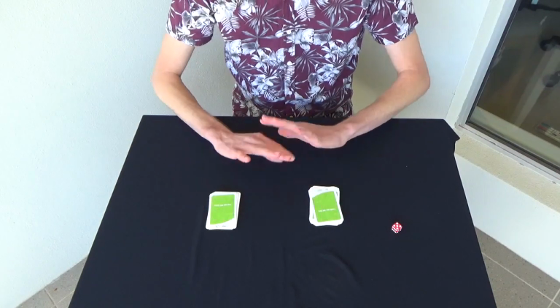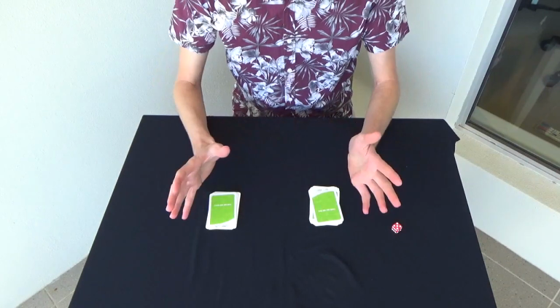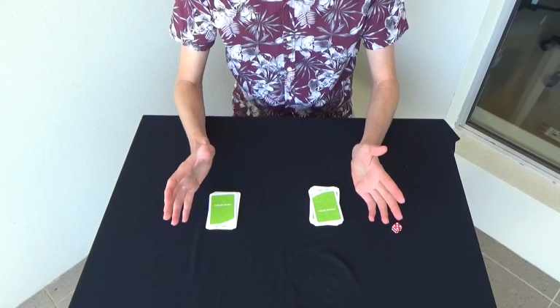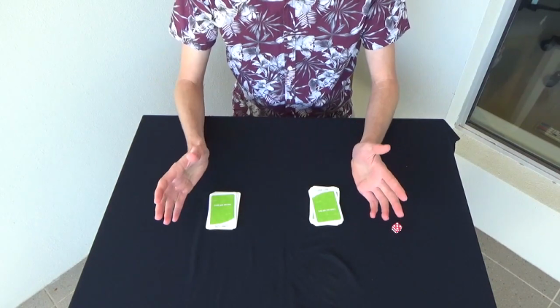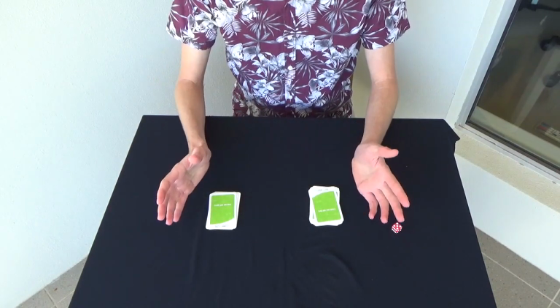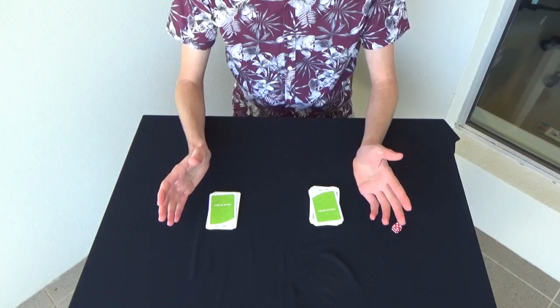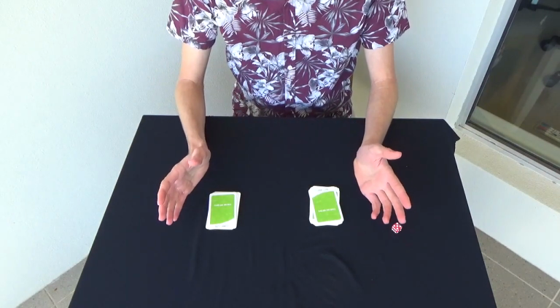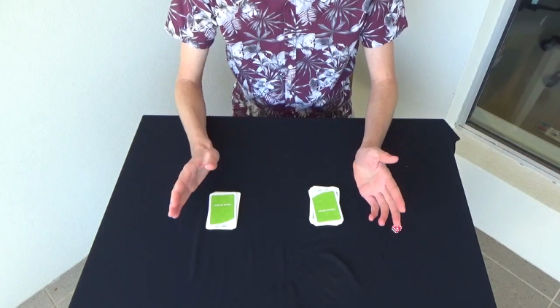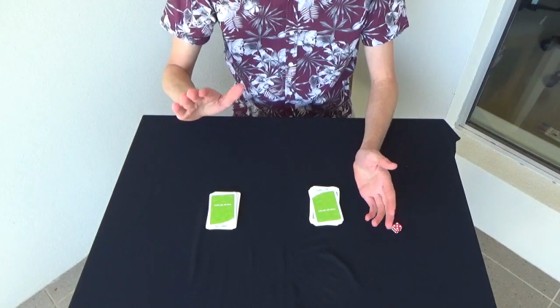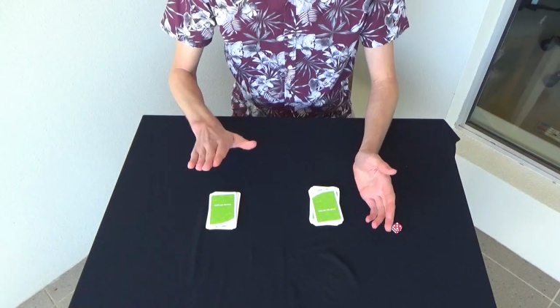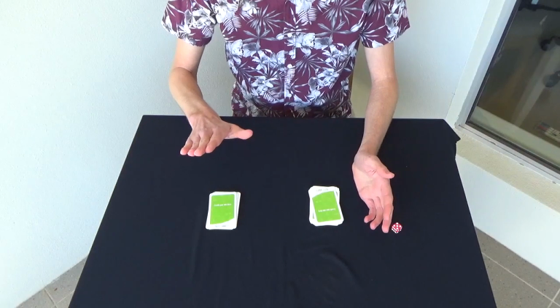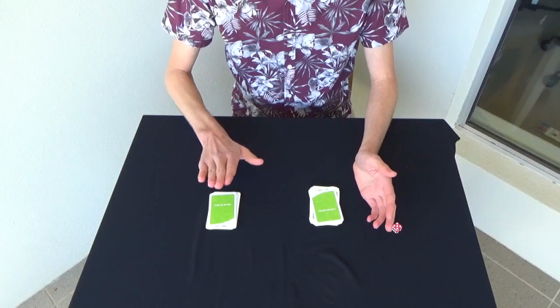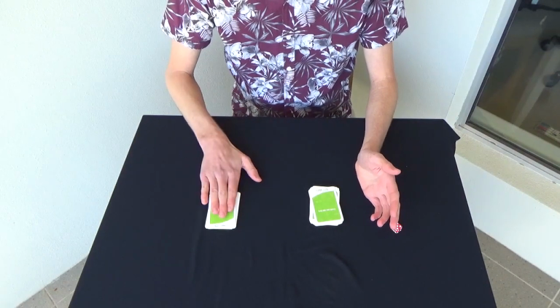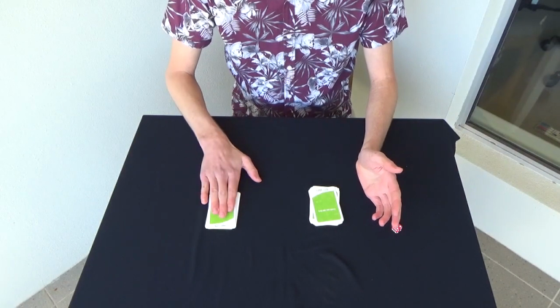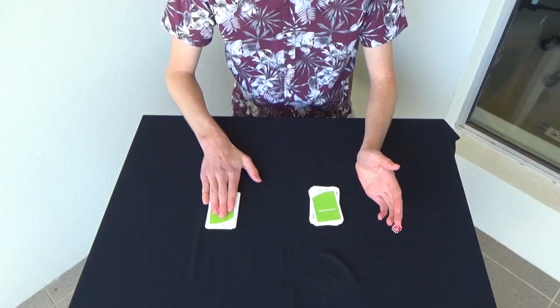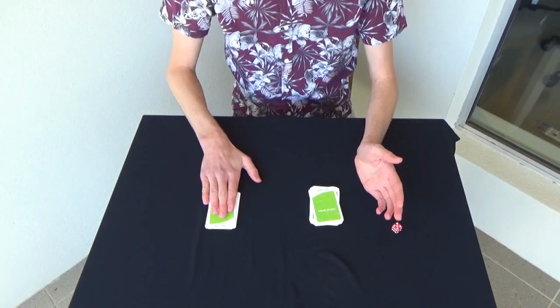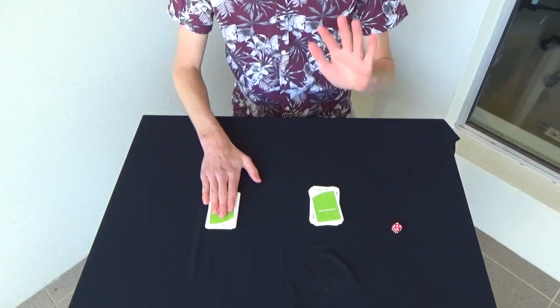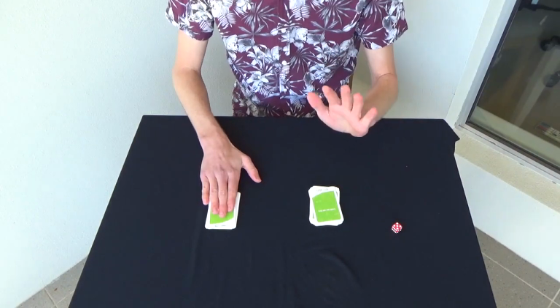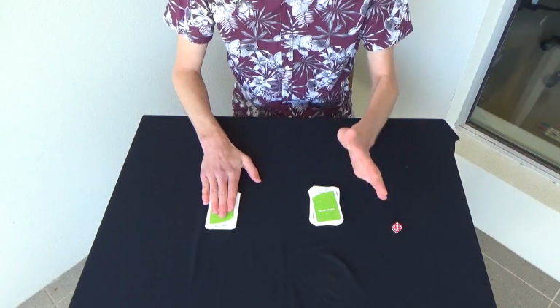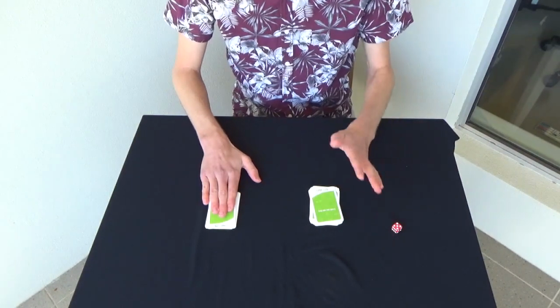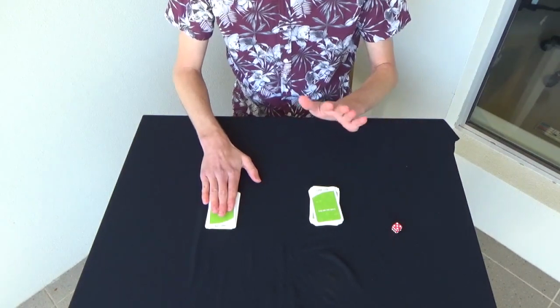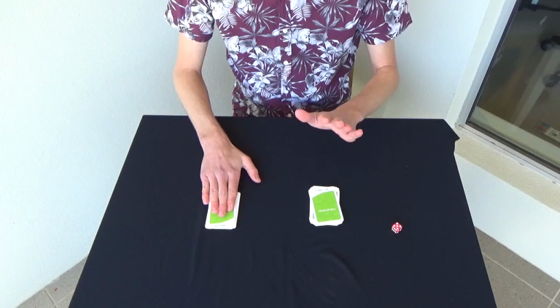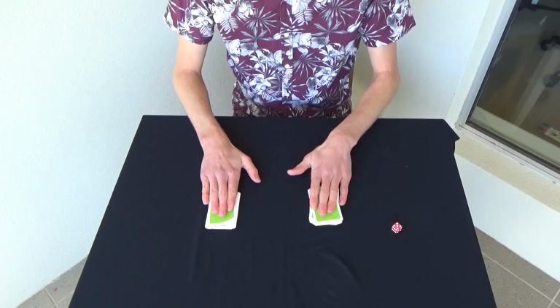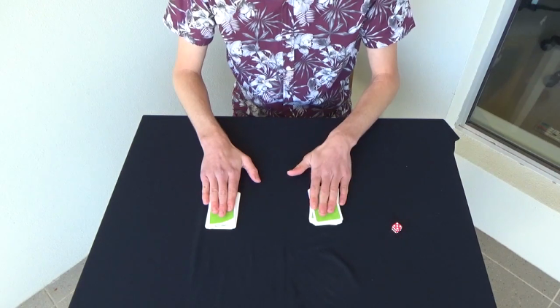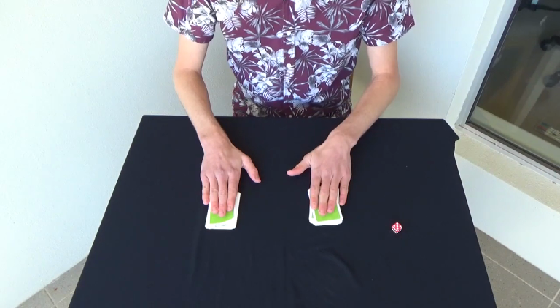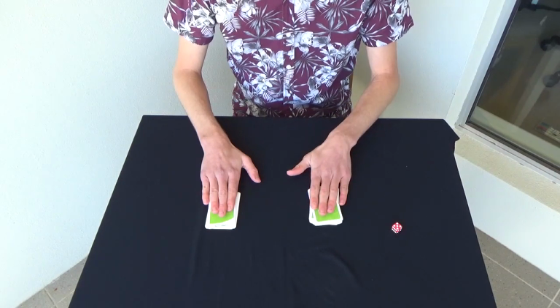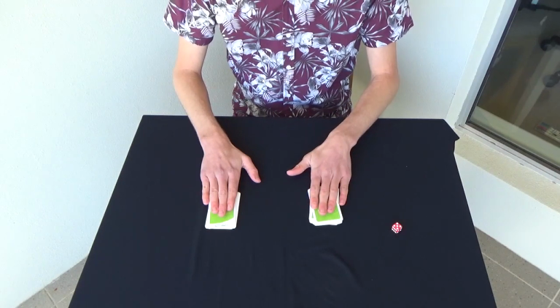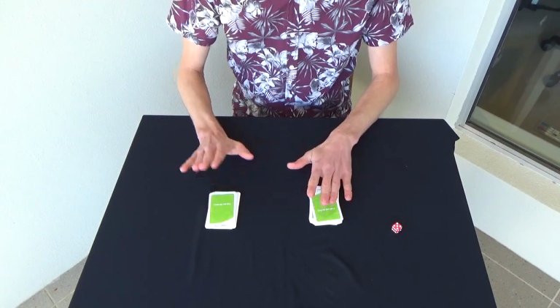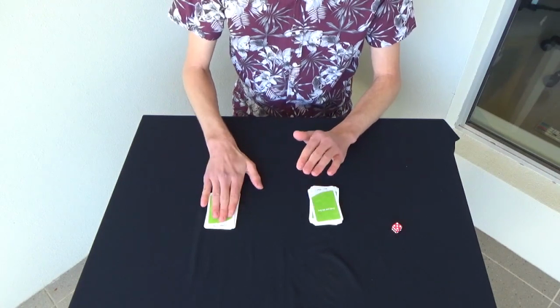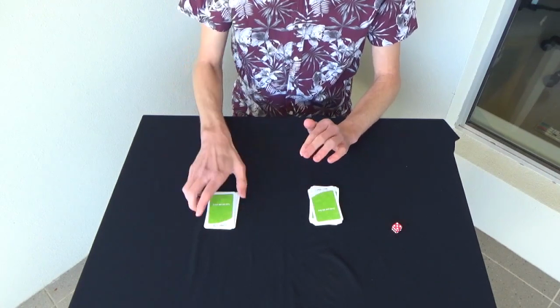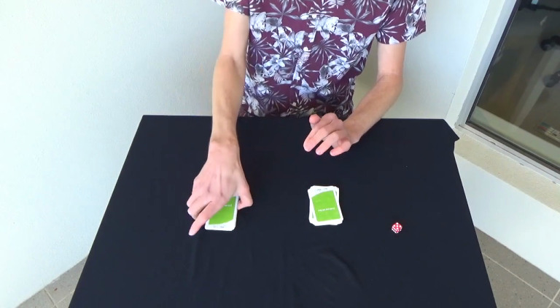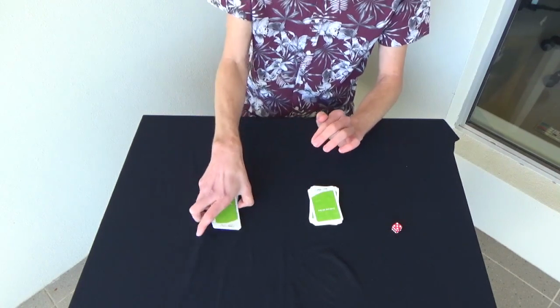But here's where some sneaky maths comes in. If you count the number of red cards in the left pile, it's going to be exactly the same as the number of black cards in the right pile. So let's do it. Let's check.